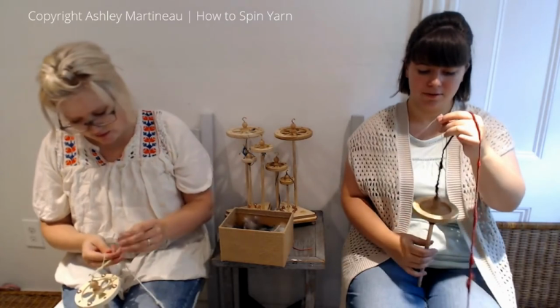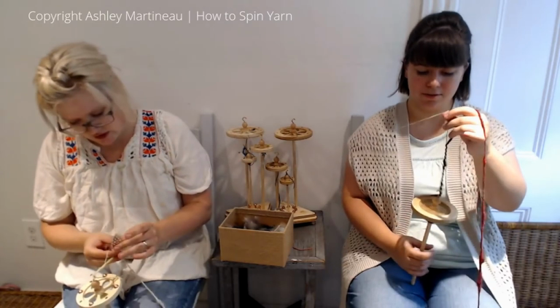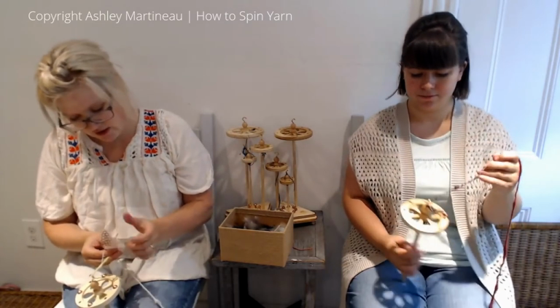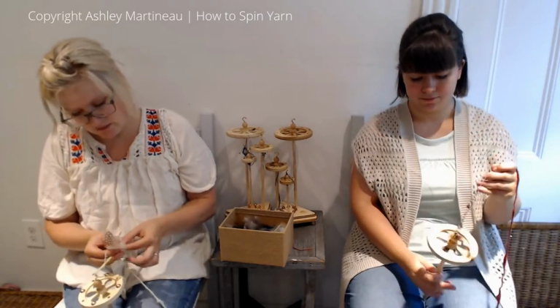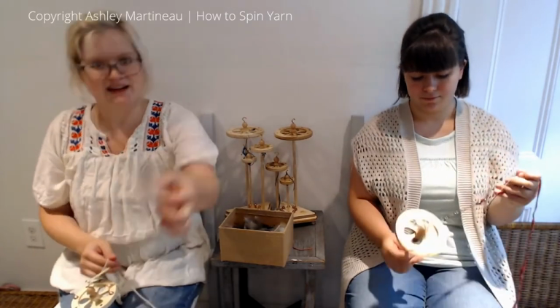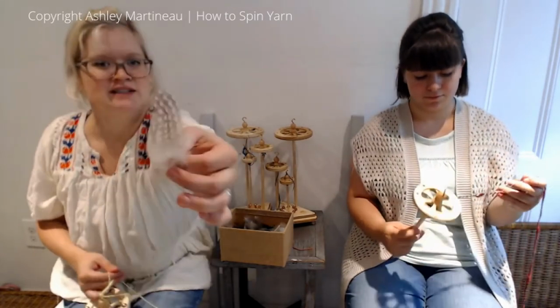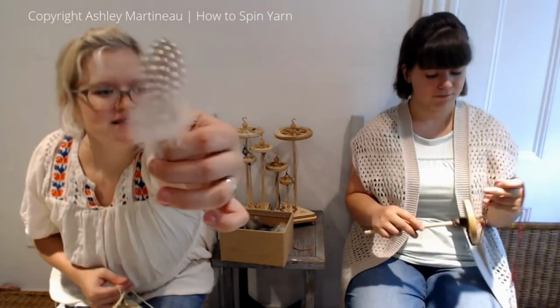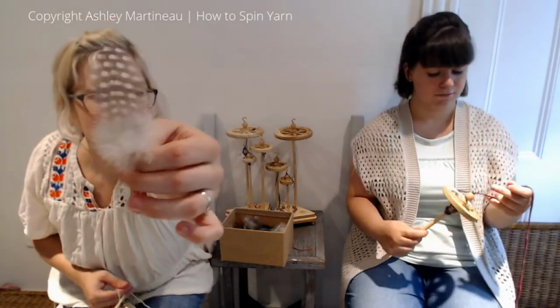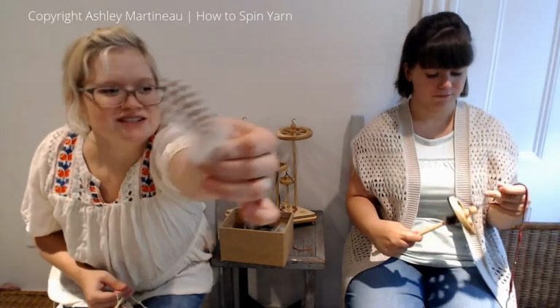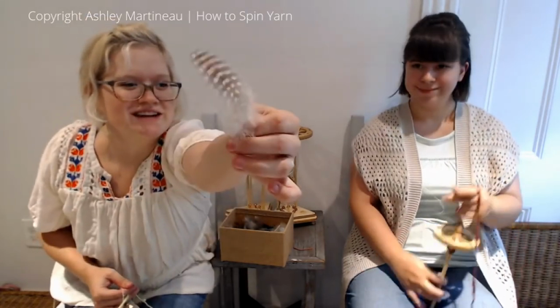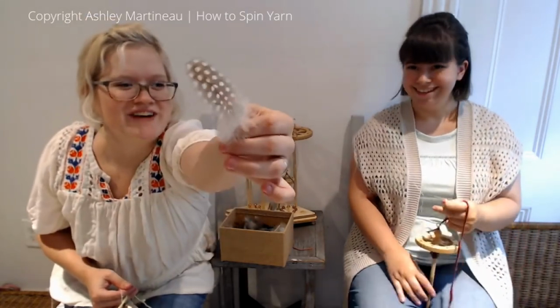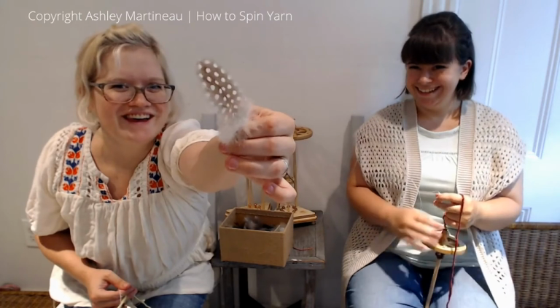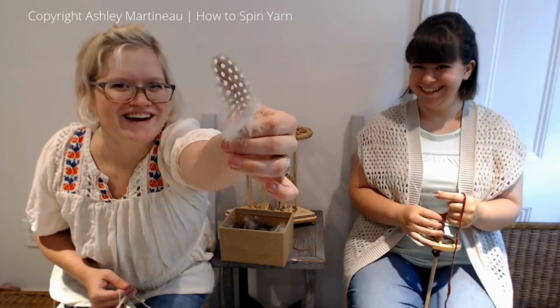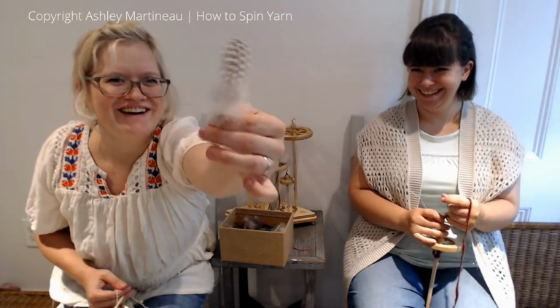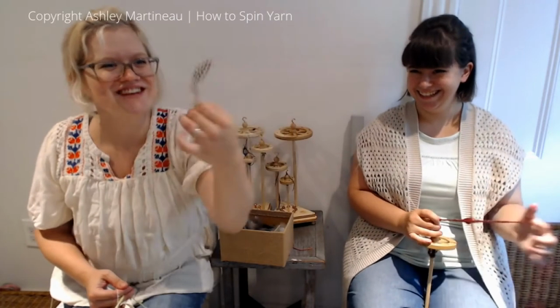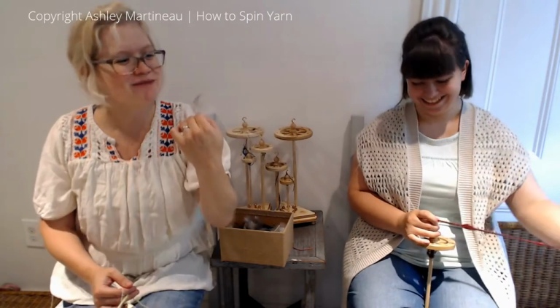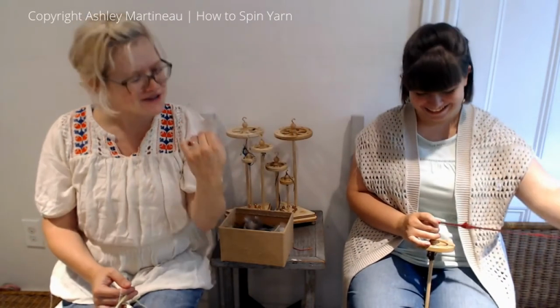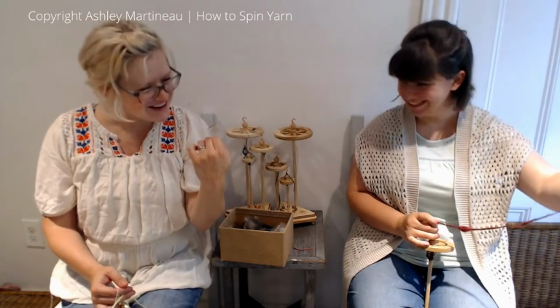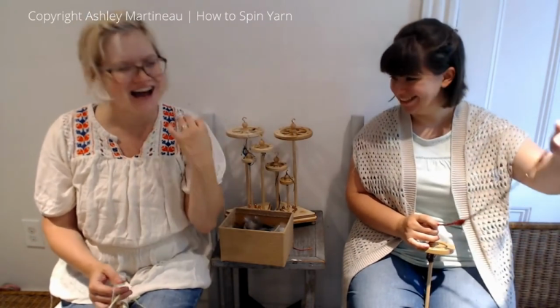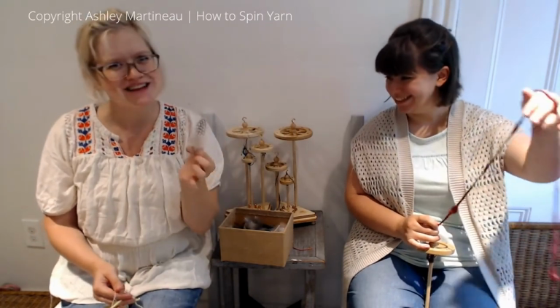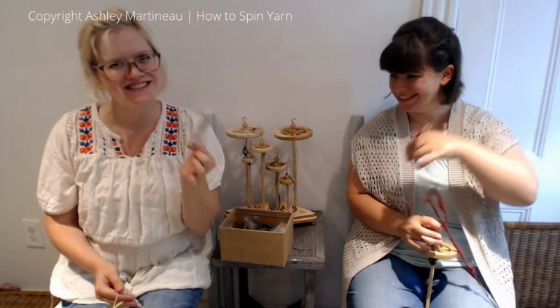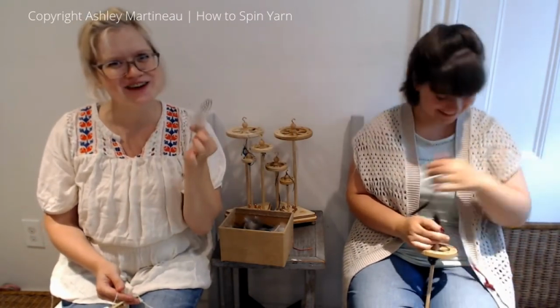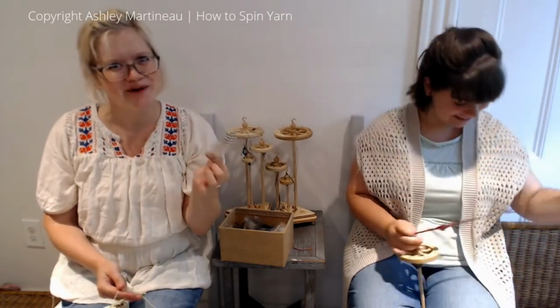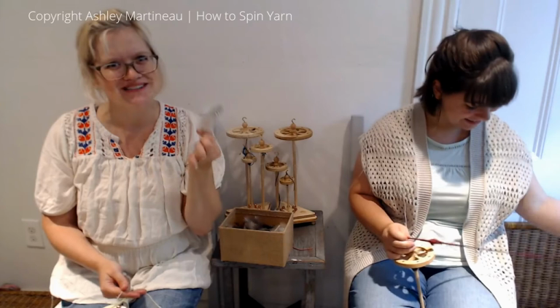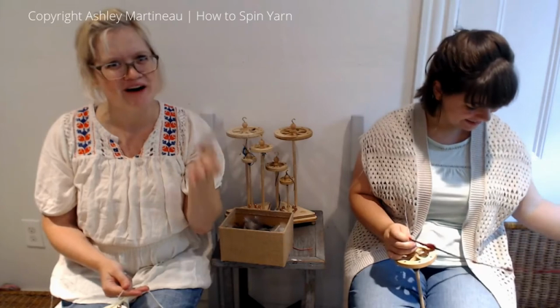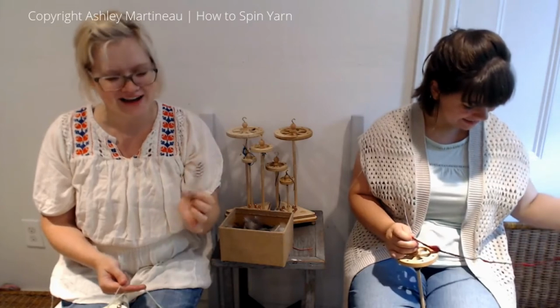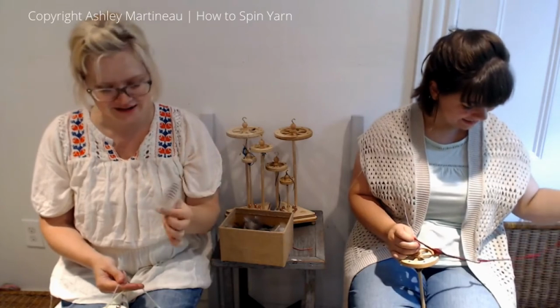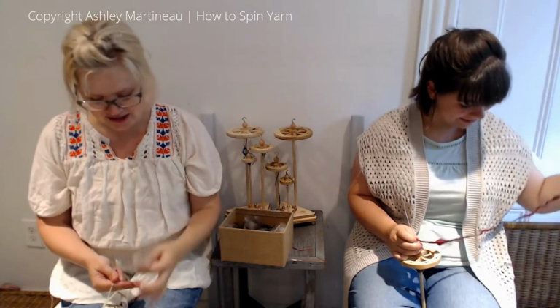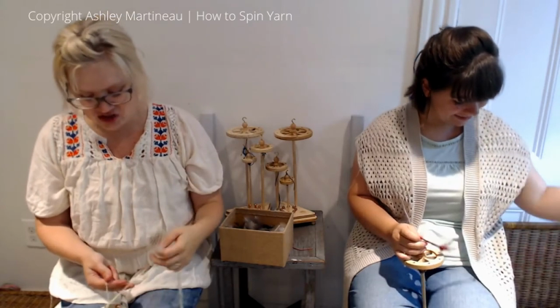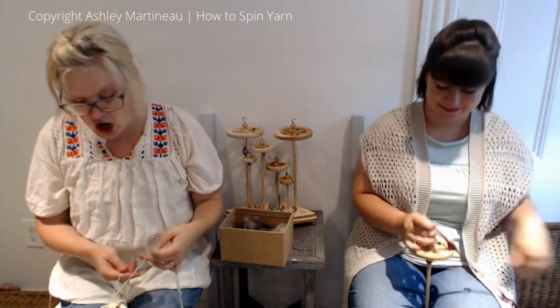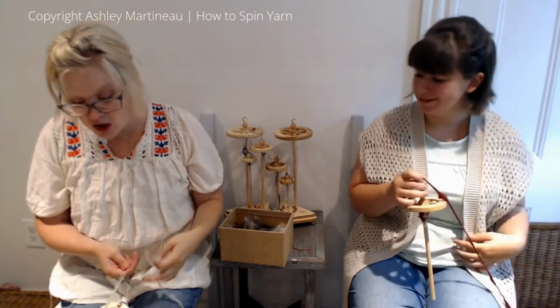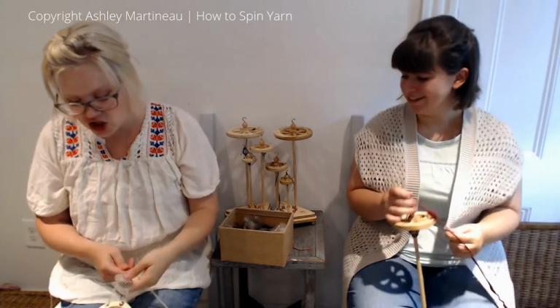So the first feather I'm going to add — cute little chicken feathers with polka dots! How many things in nature have polka dots? So cute!